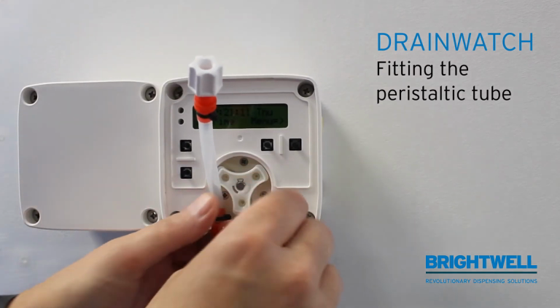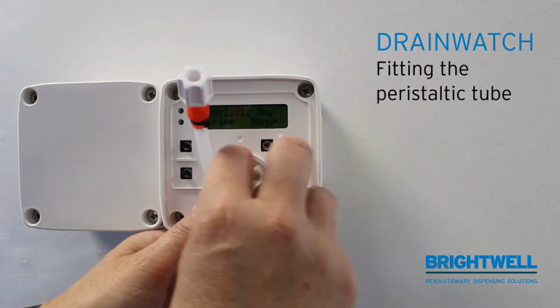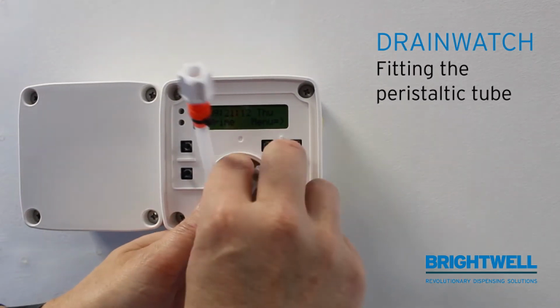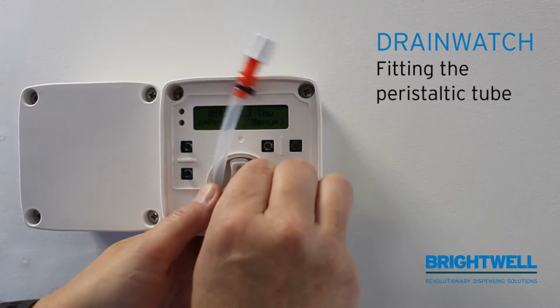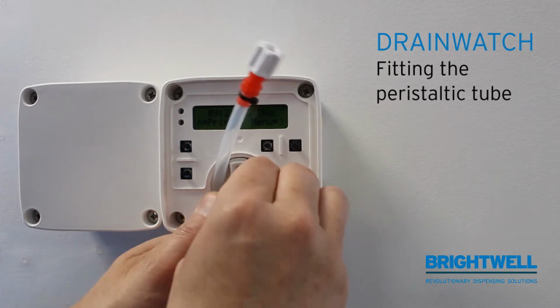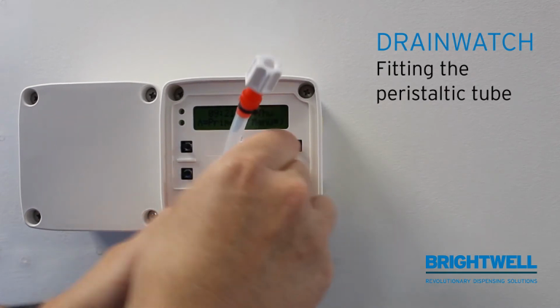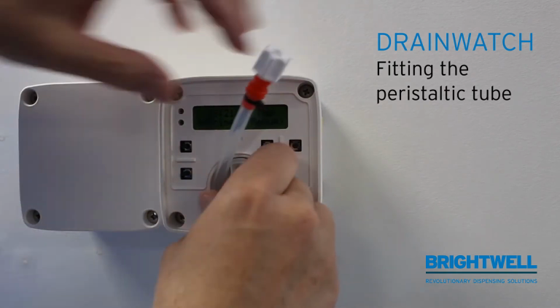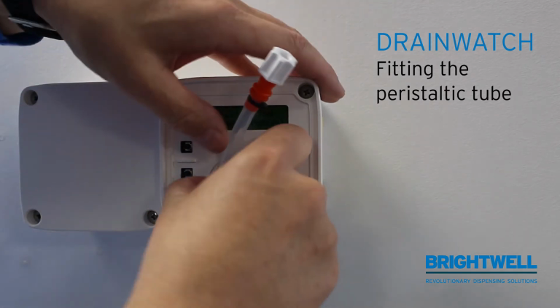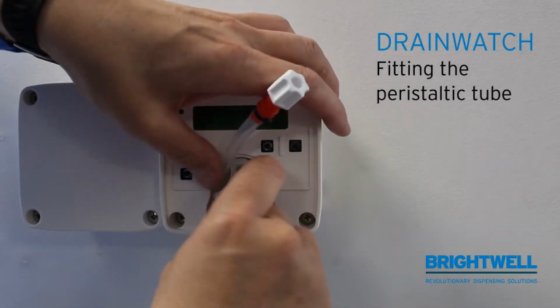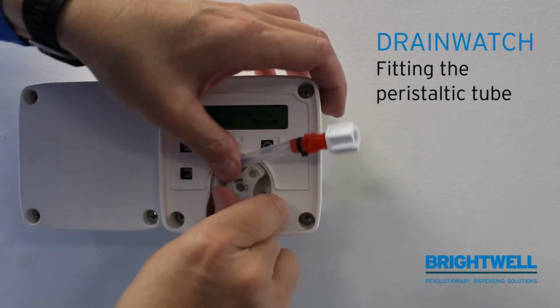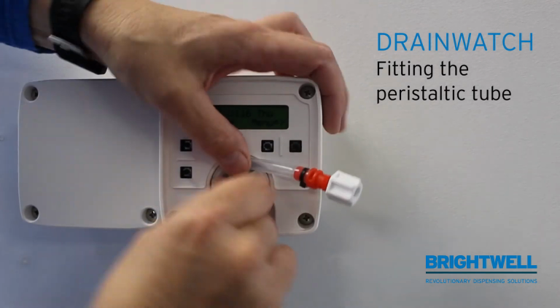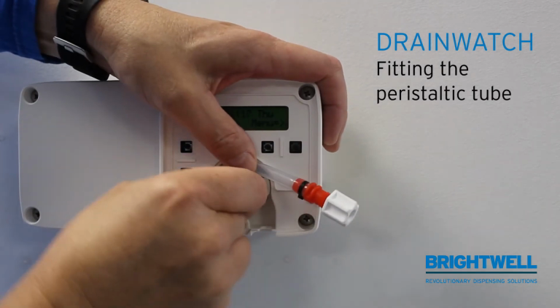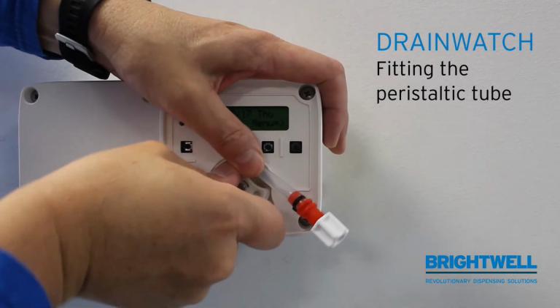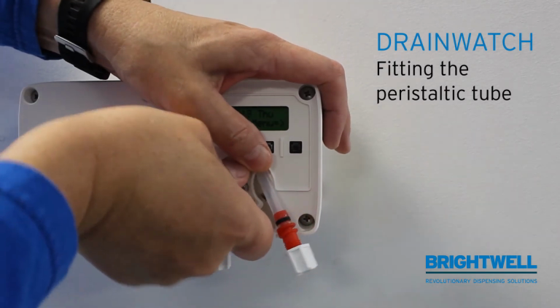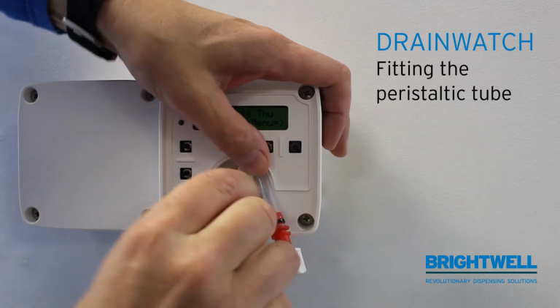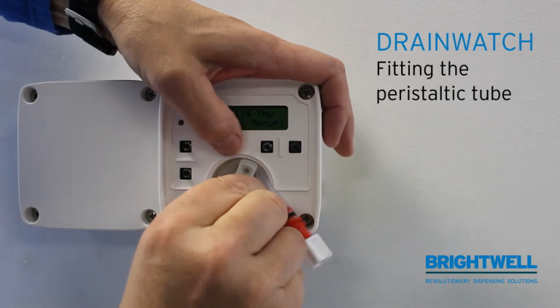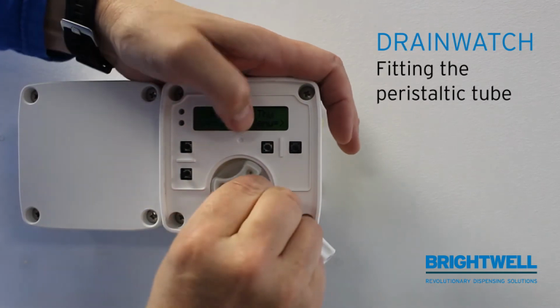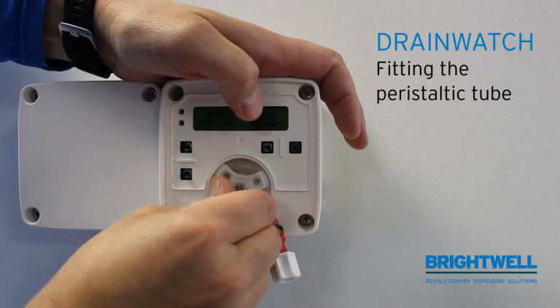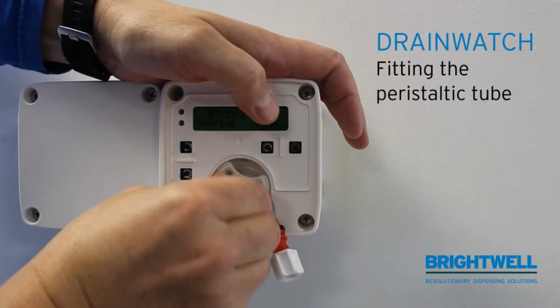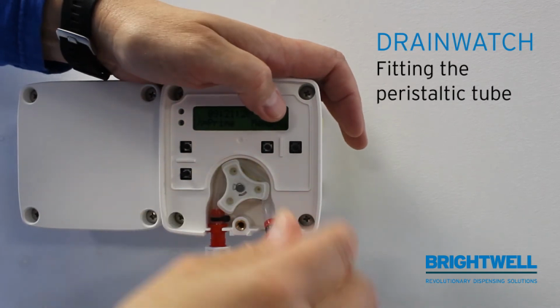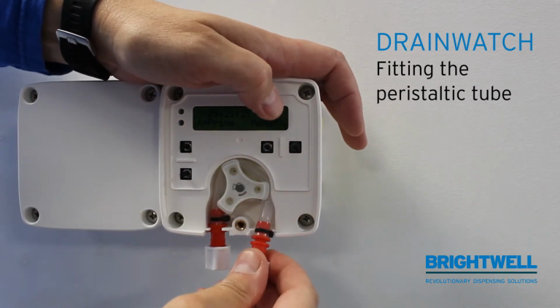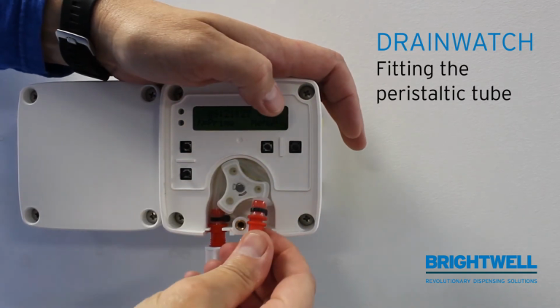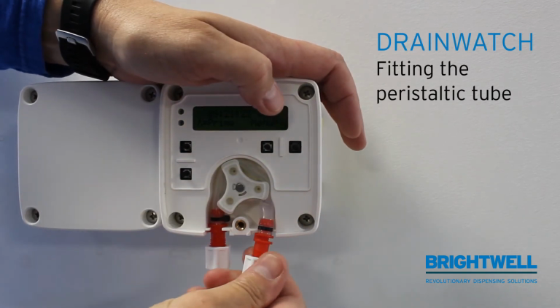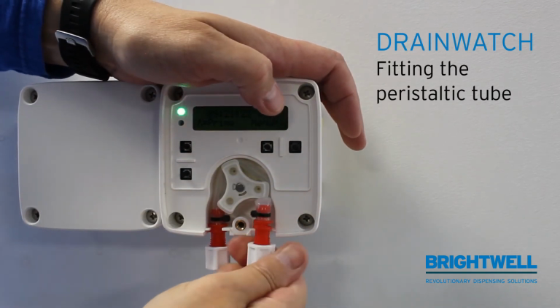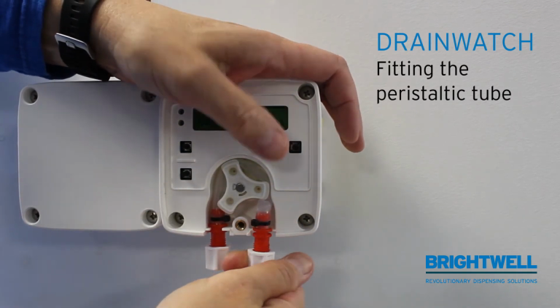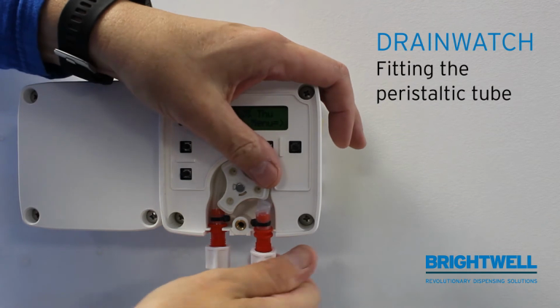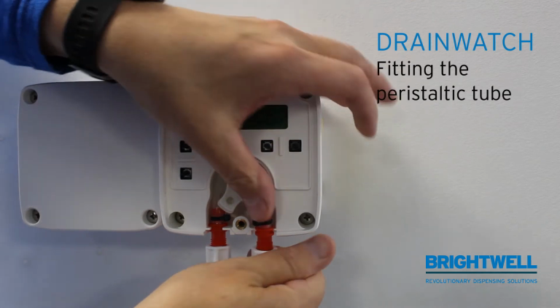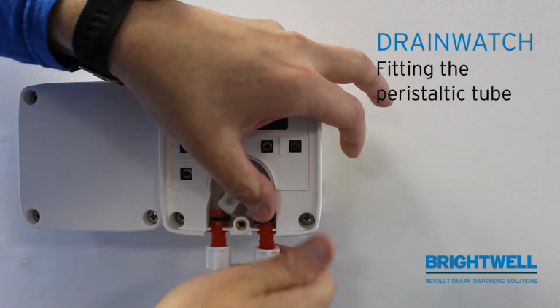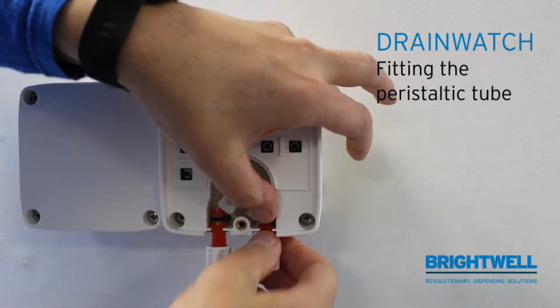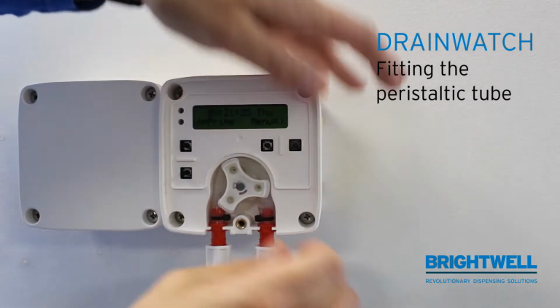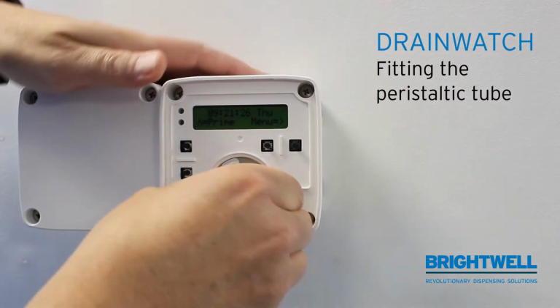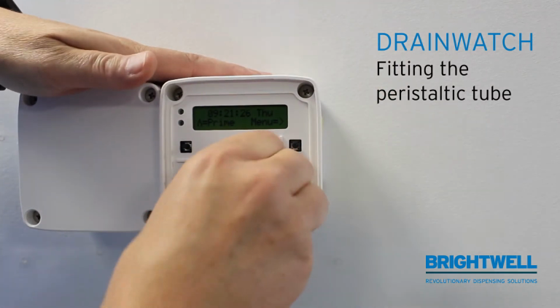Then slowly move the rotor as you feed the tube in. Once the tube has gone all the way around, slide the other side of the tube into the race.